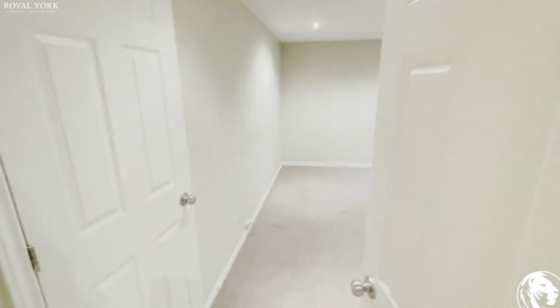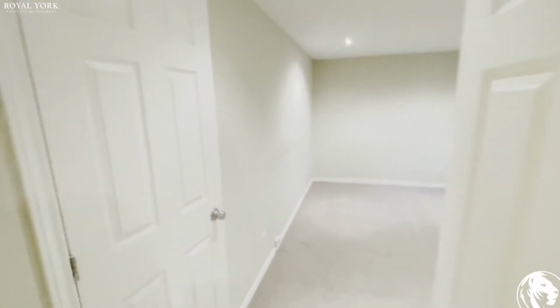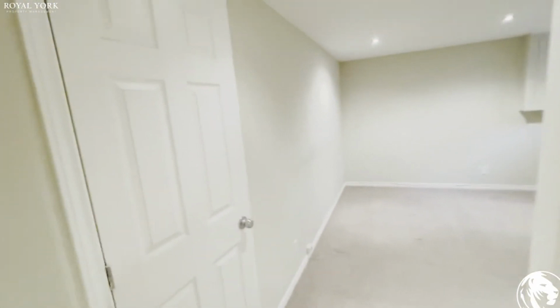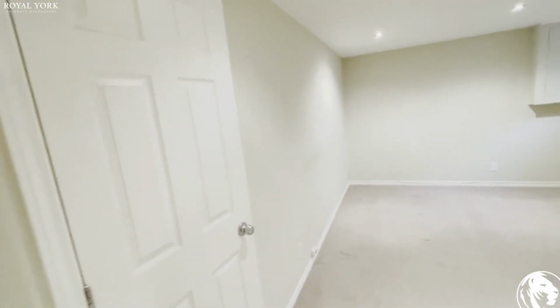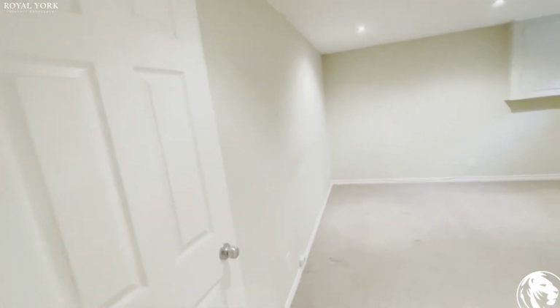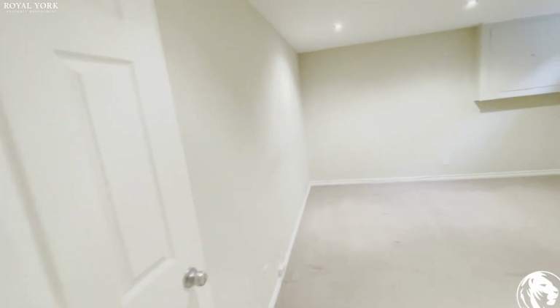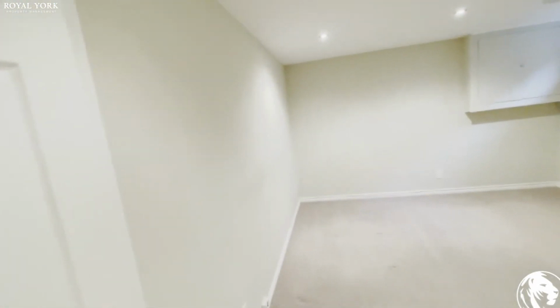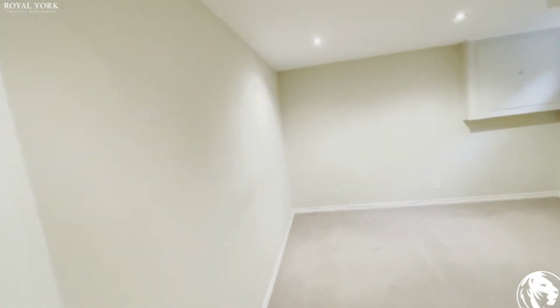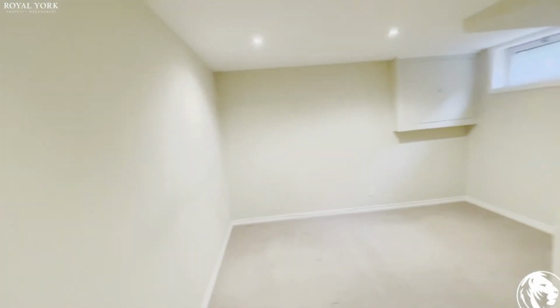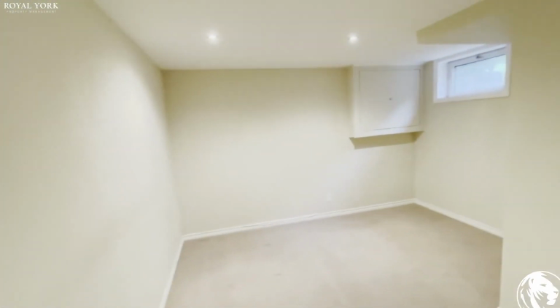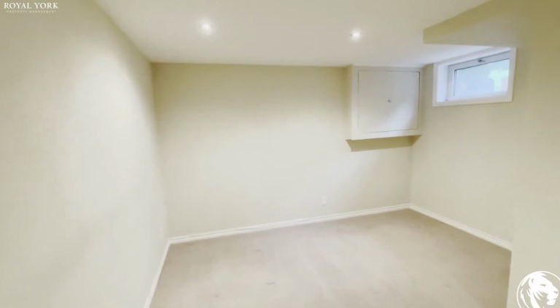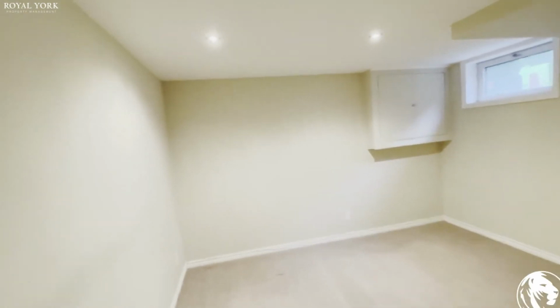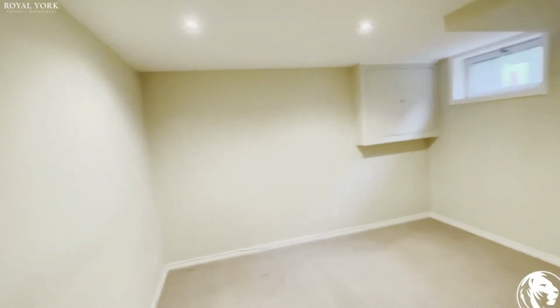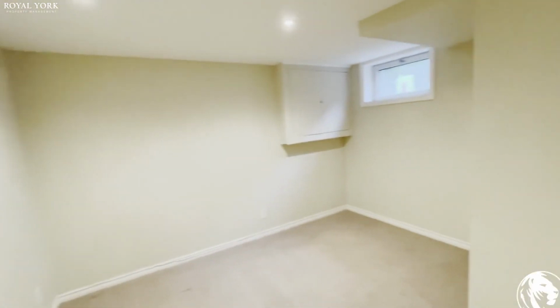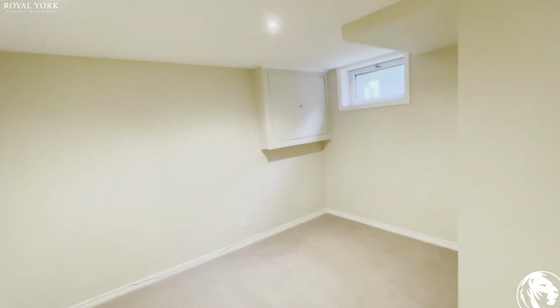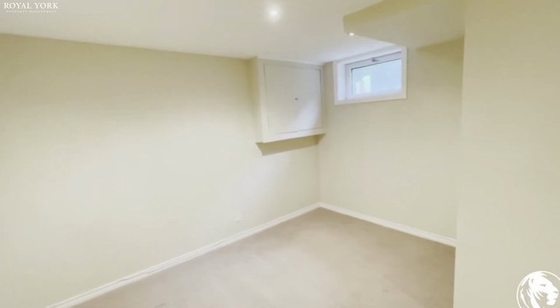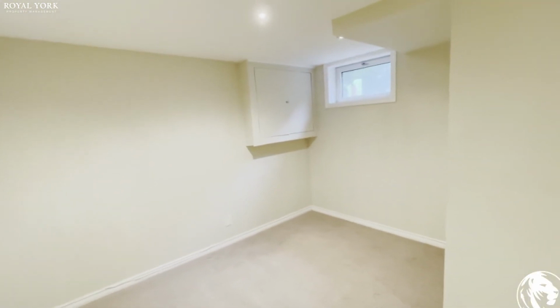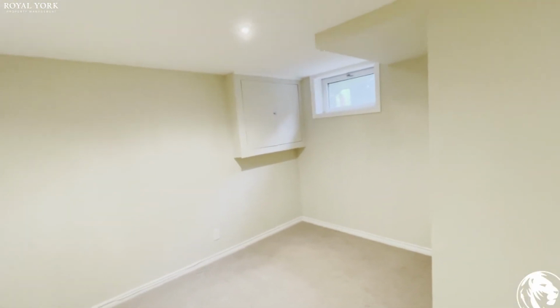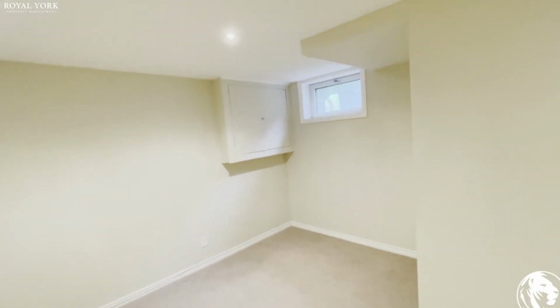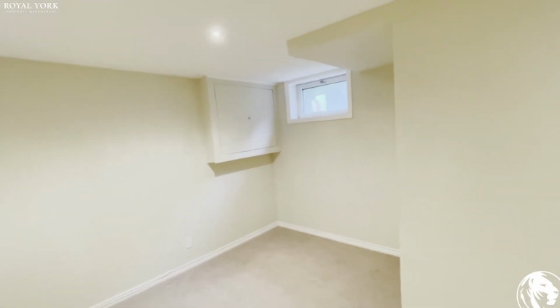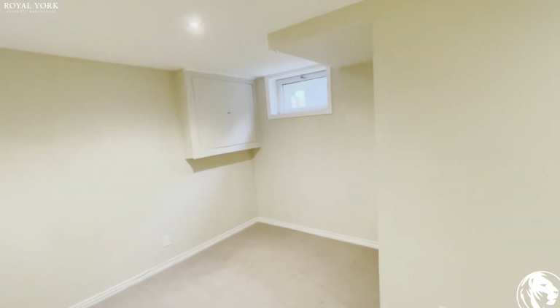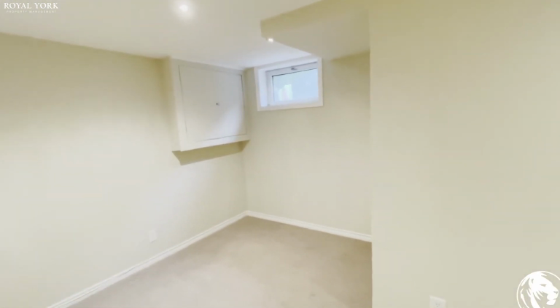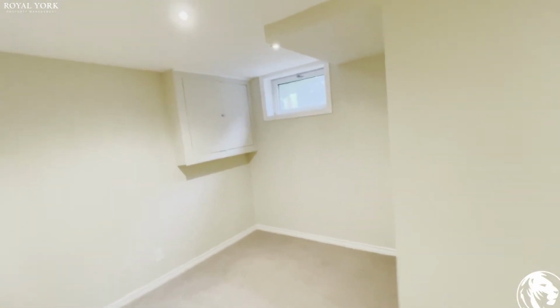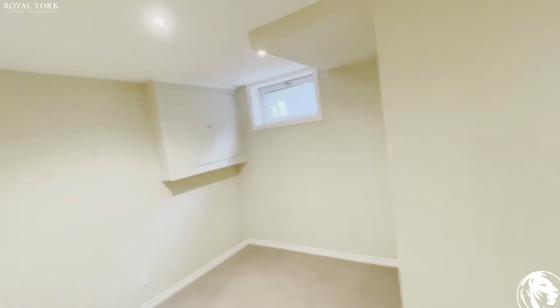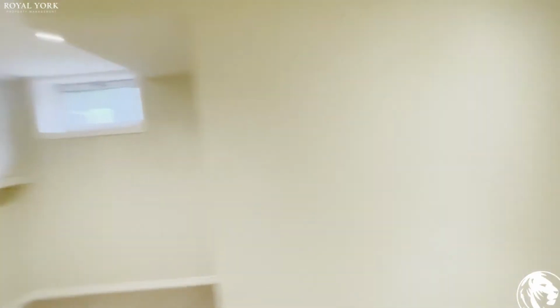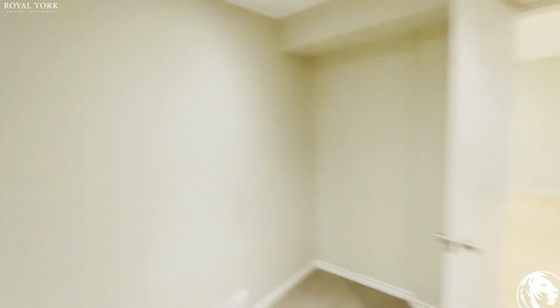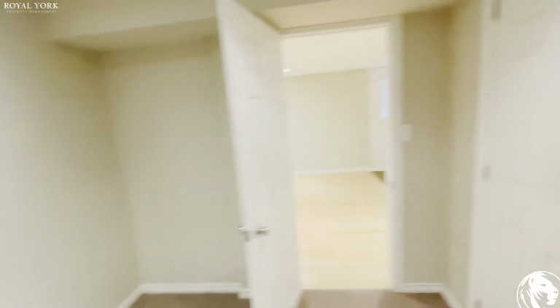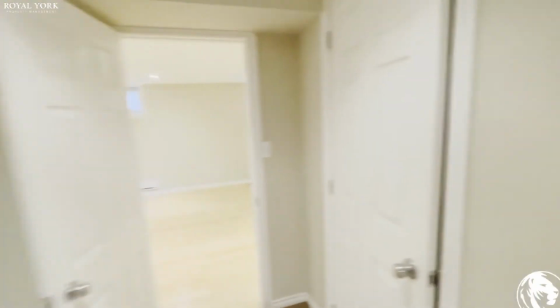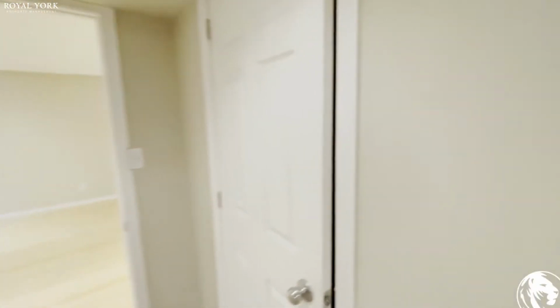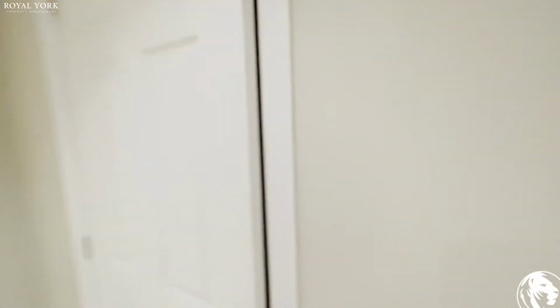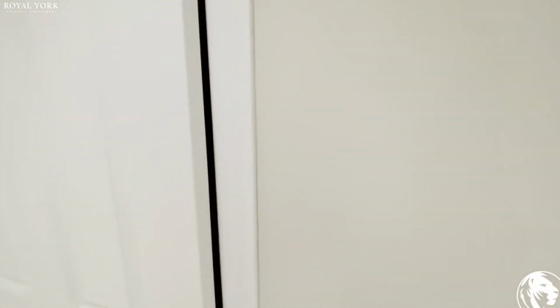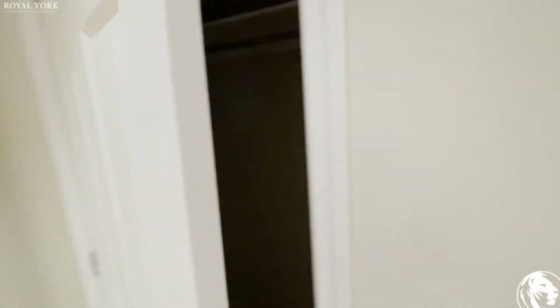This is the bedroom. A king-size bed can easily fit in here. You also have your regular closet in here as well.